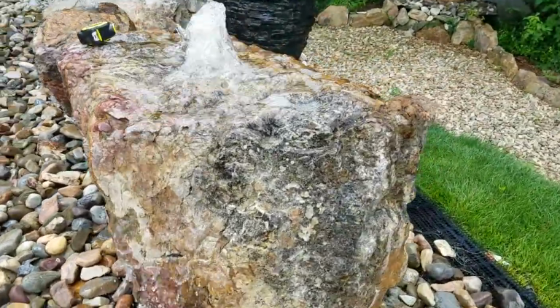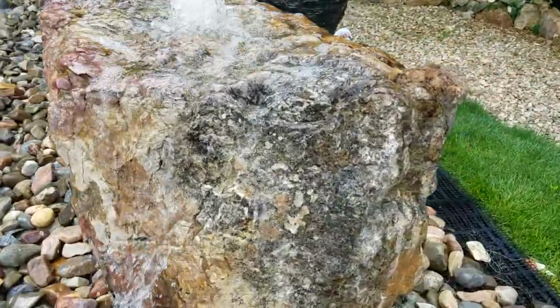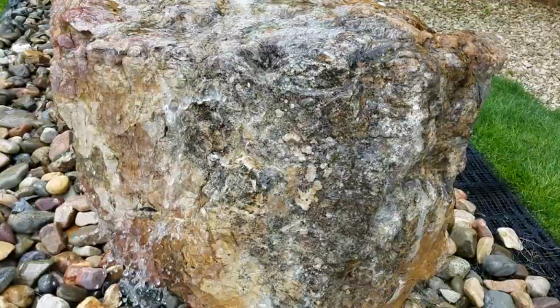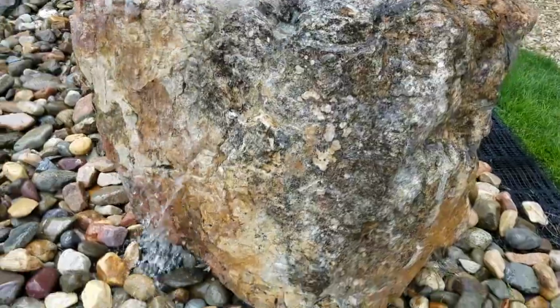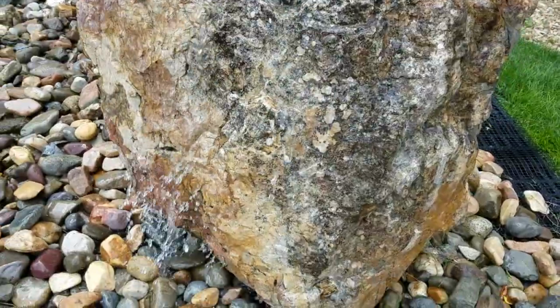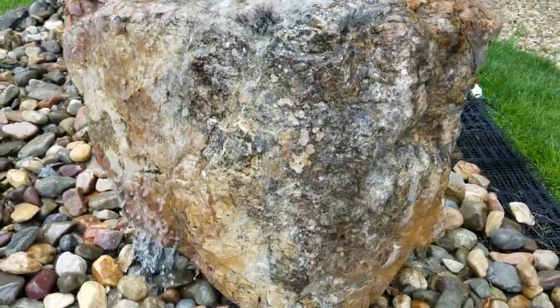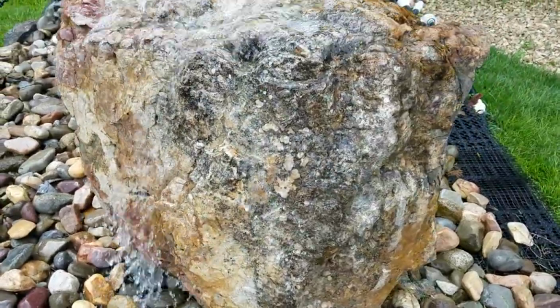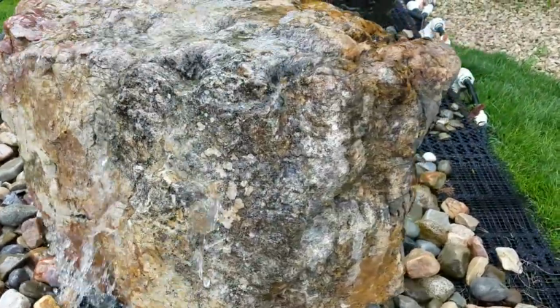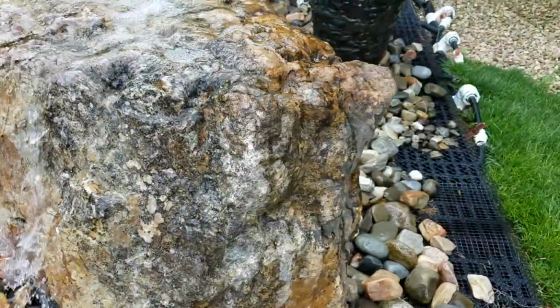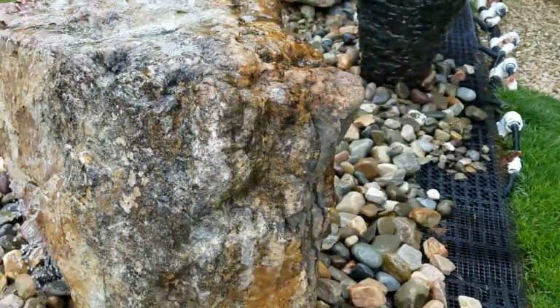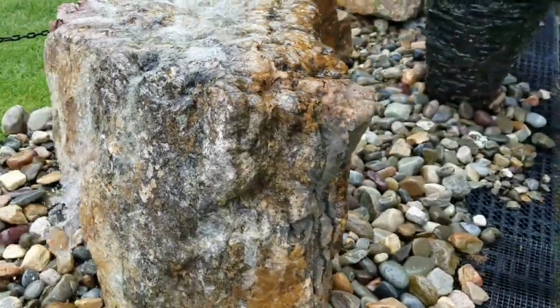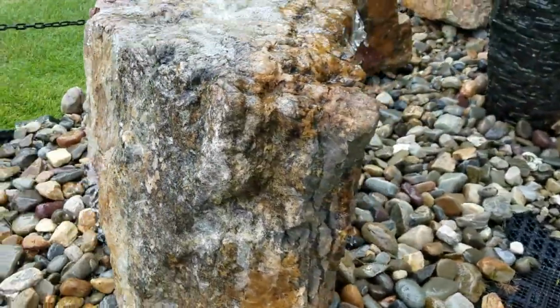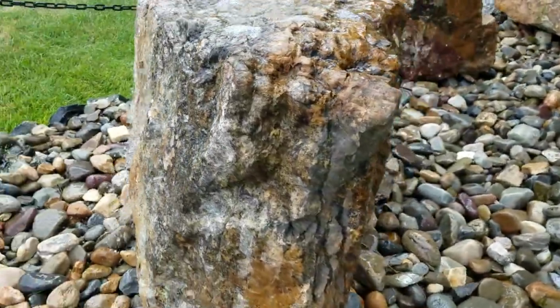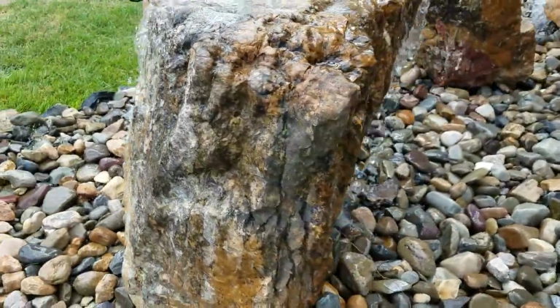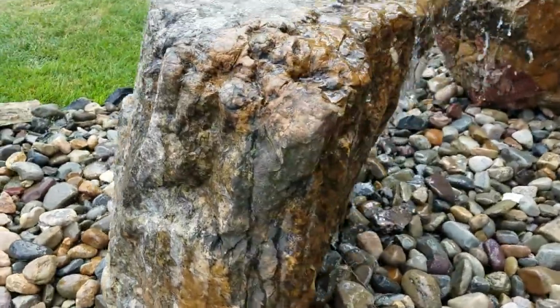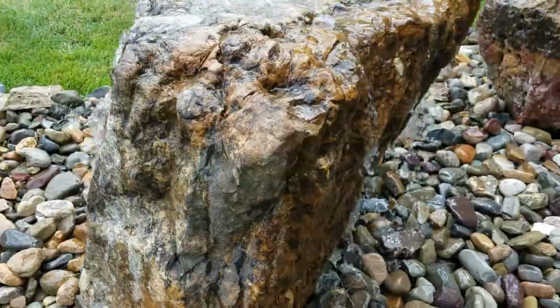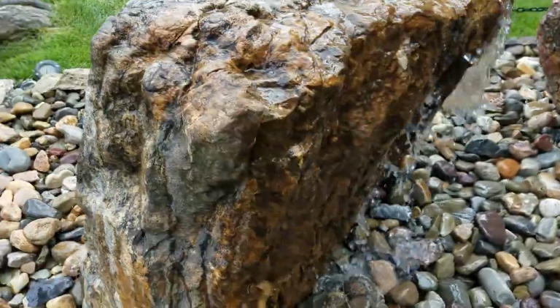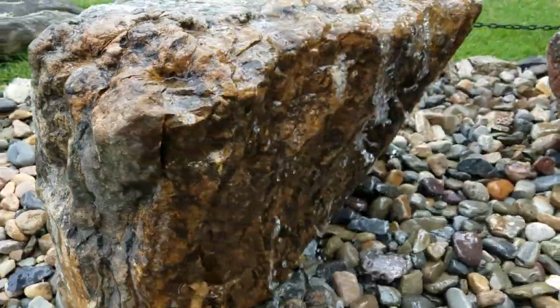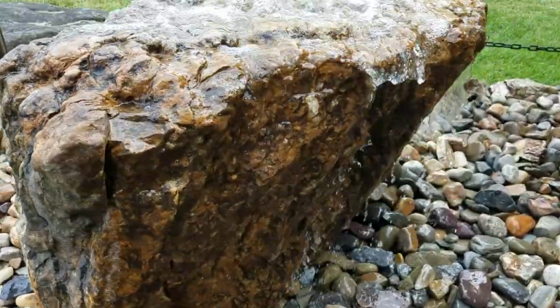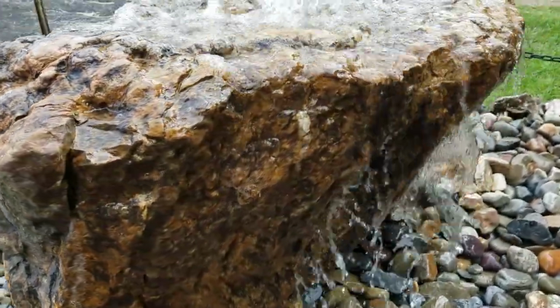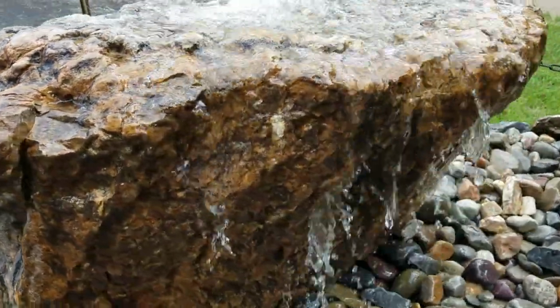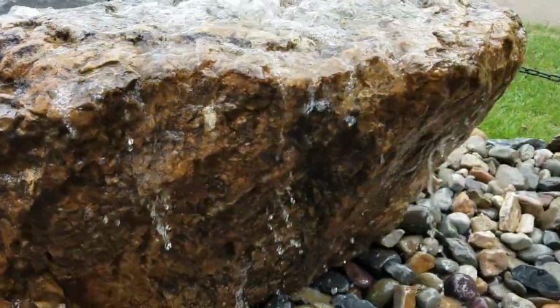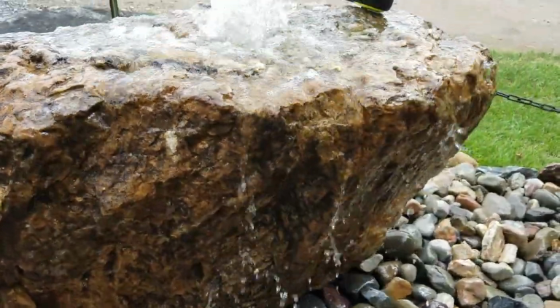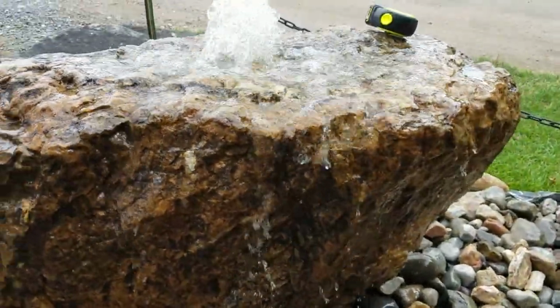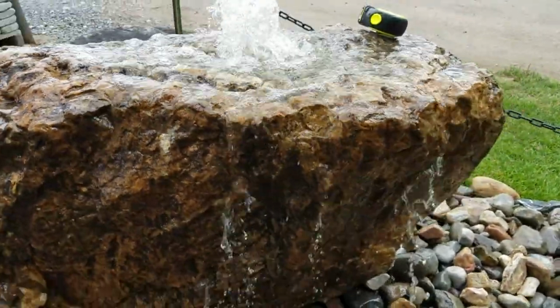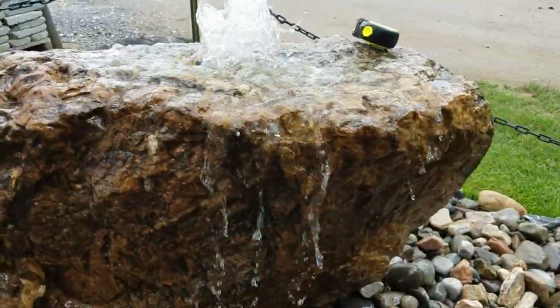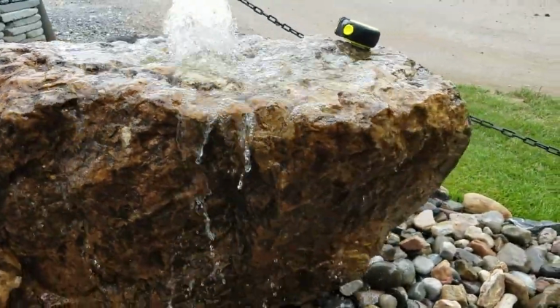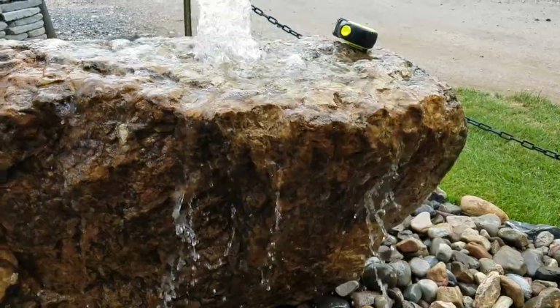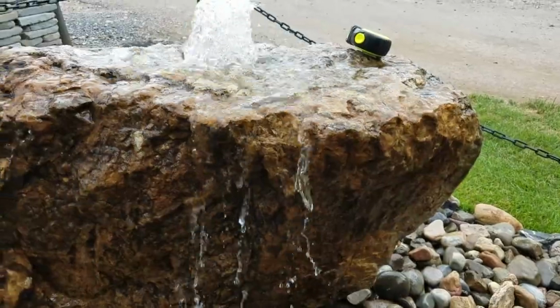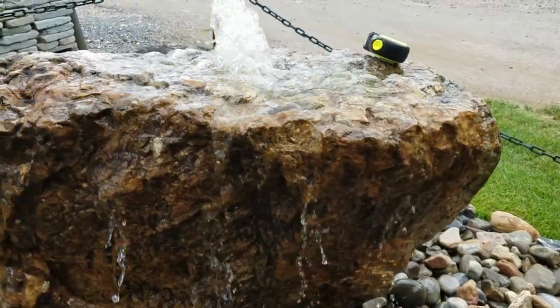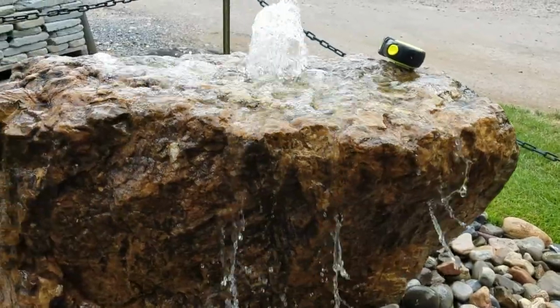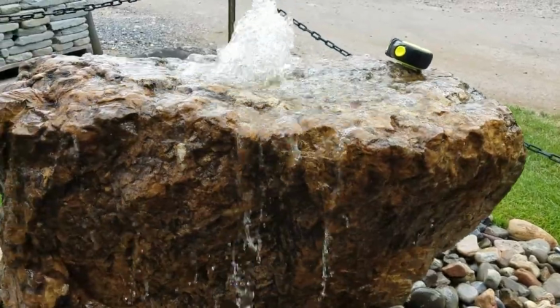It's a very large boulder and we'll go around to the backside. There's a lot of character all the way around. Water comes off of it really nicely.